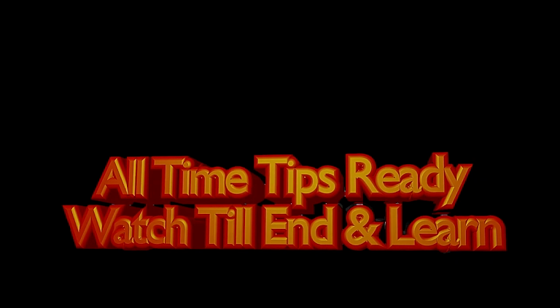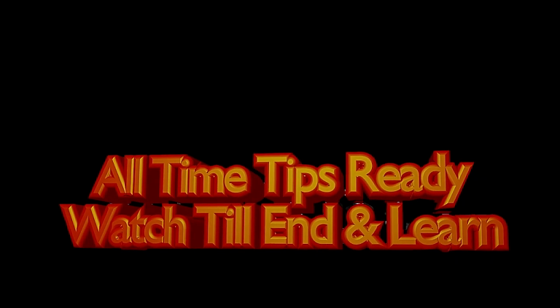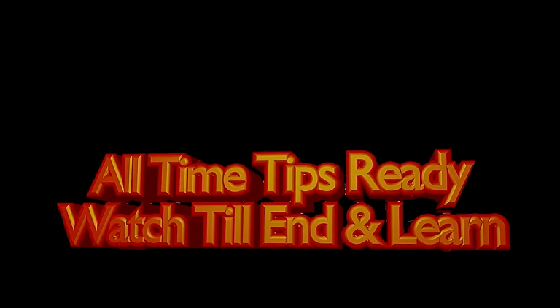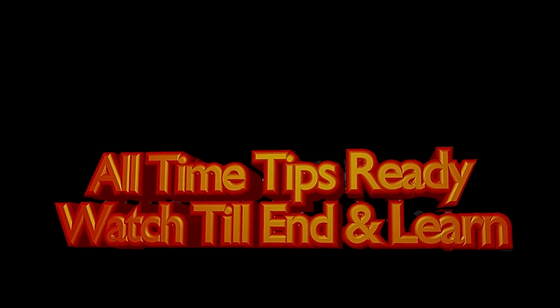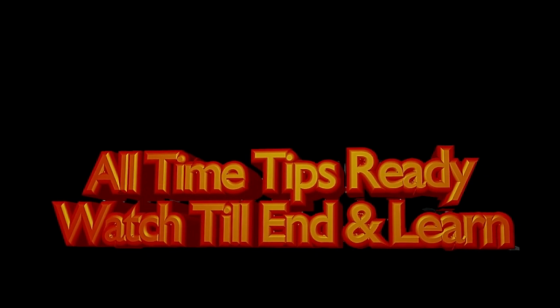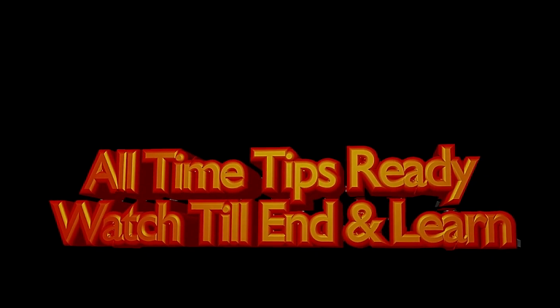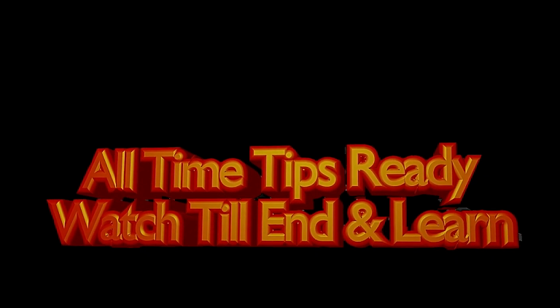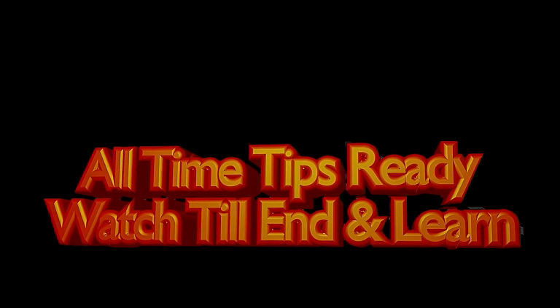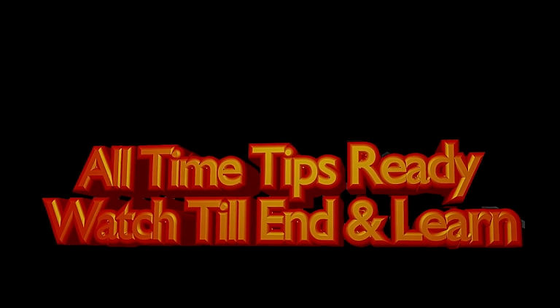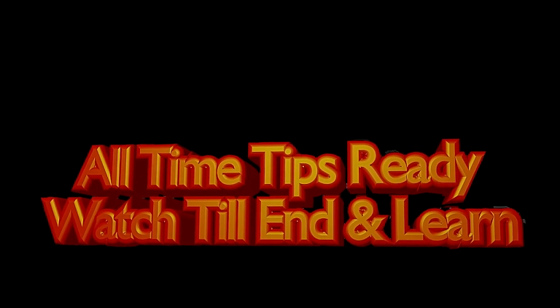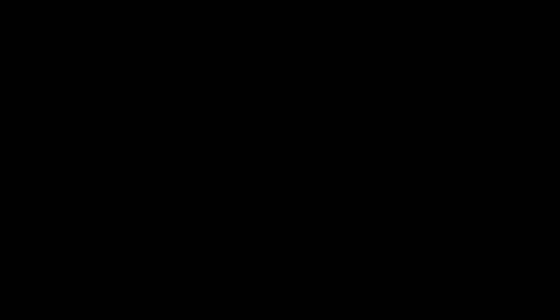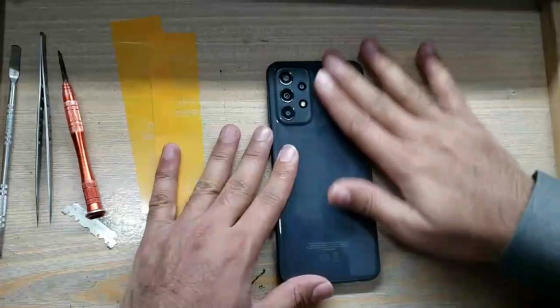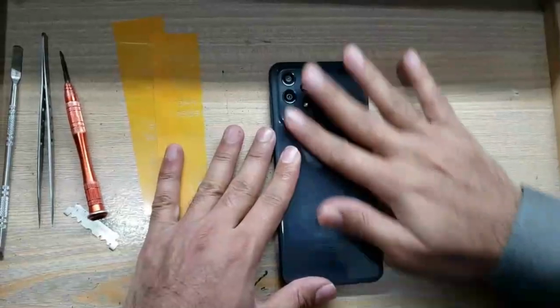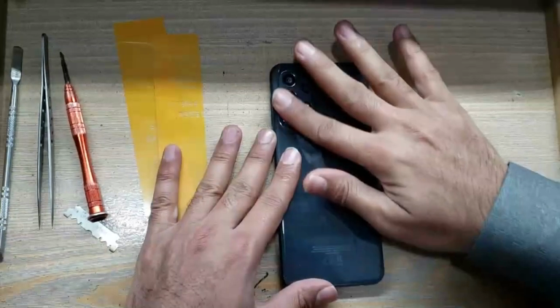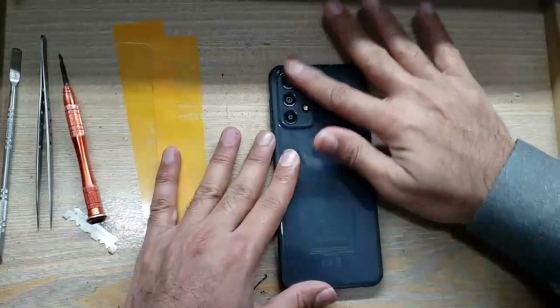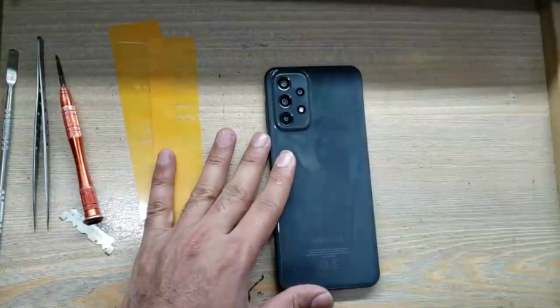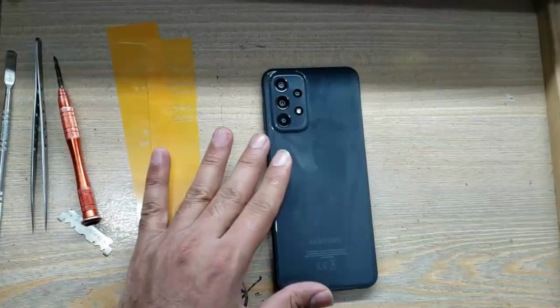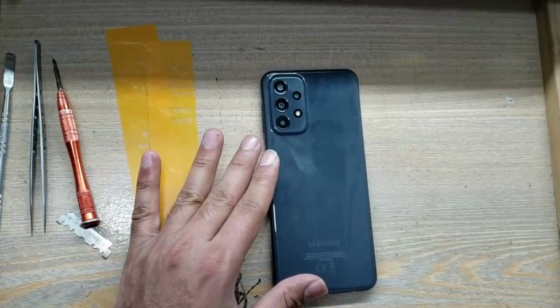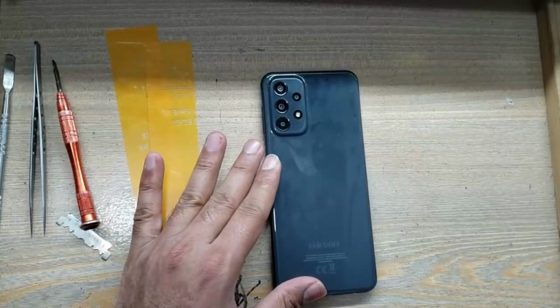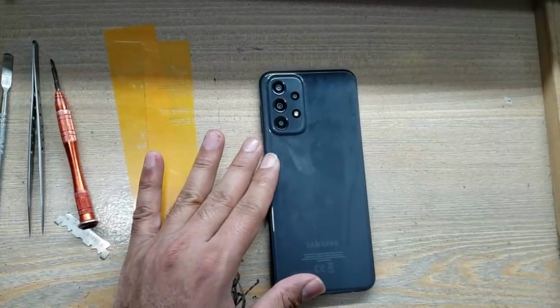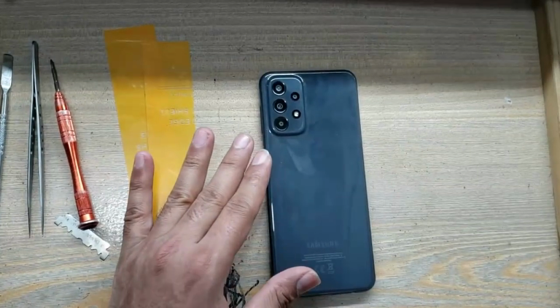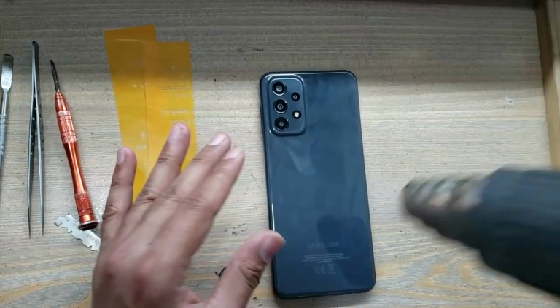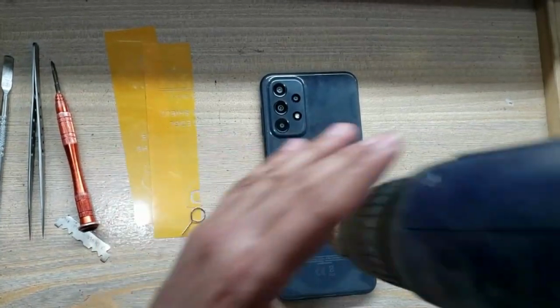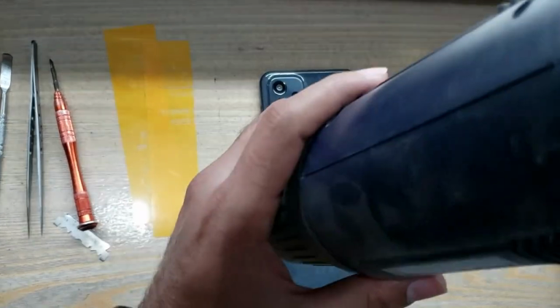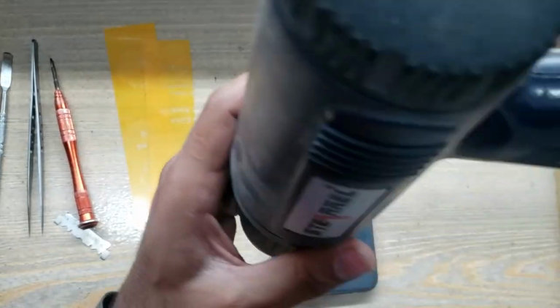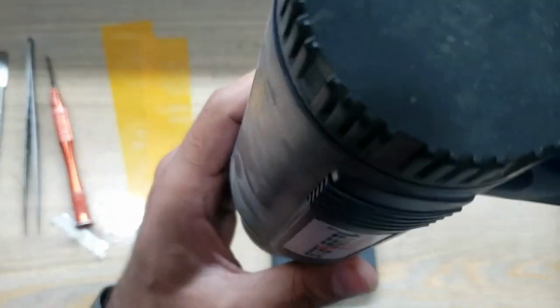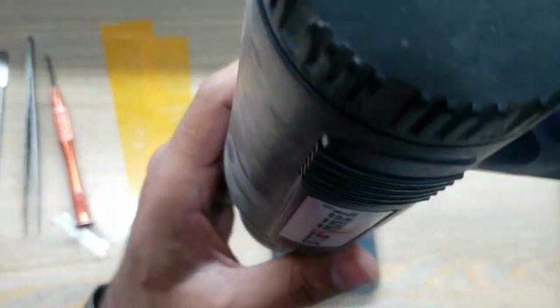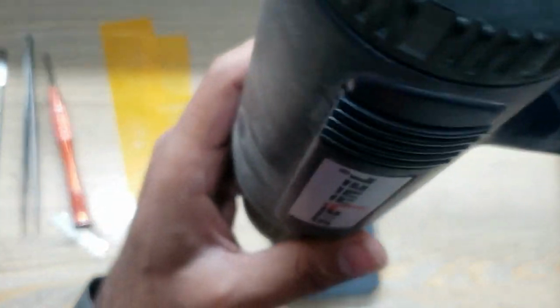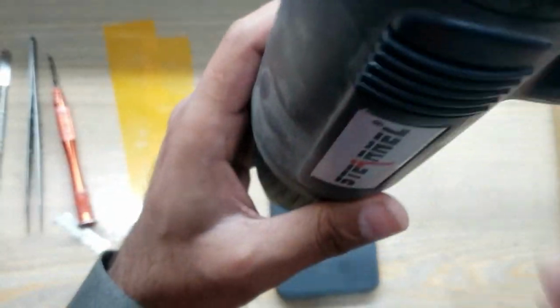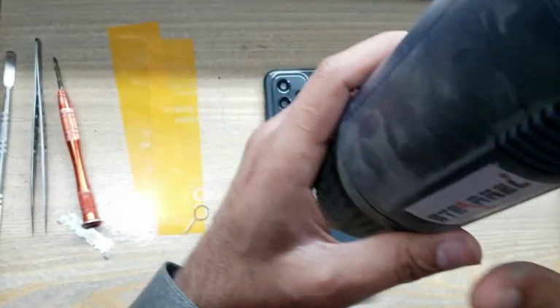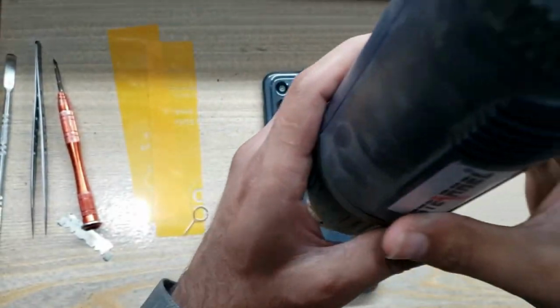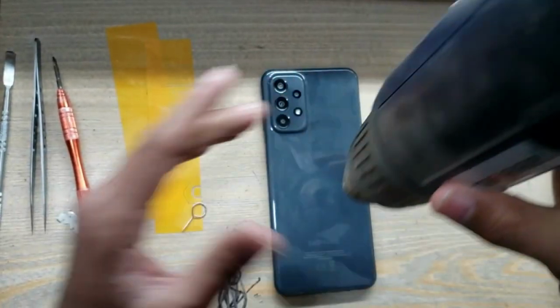Welcome guys. Apply heat on the back cover of the phone.